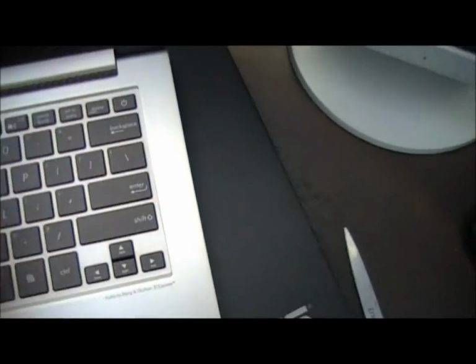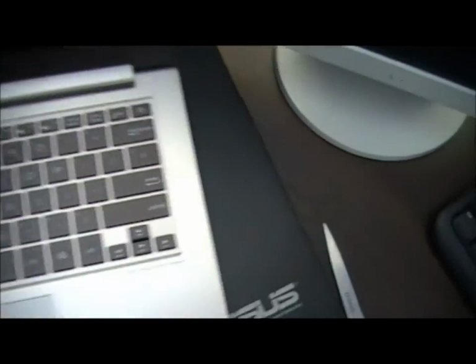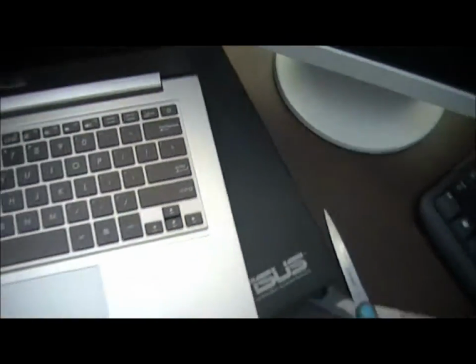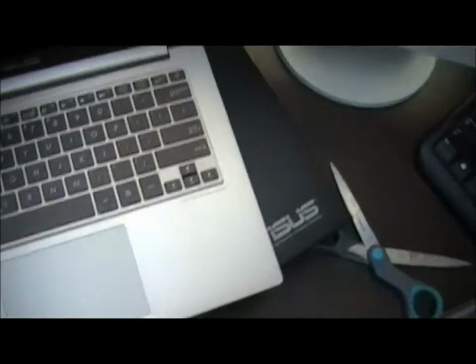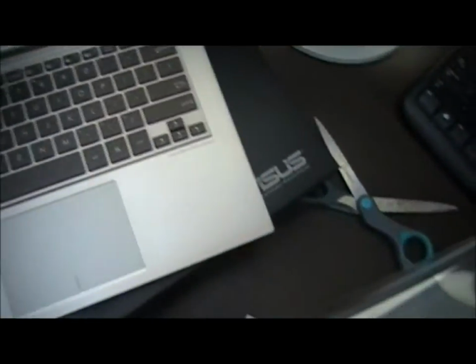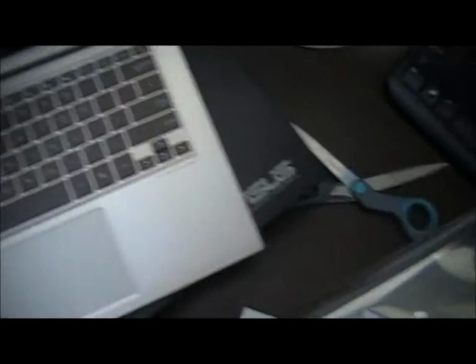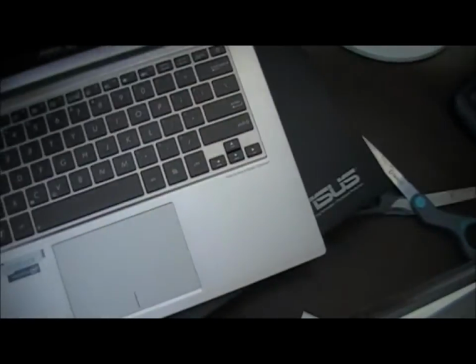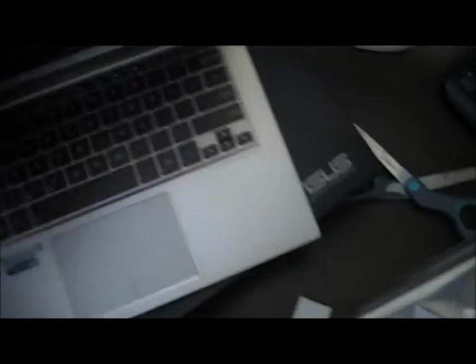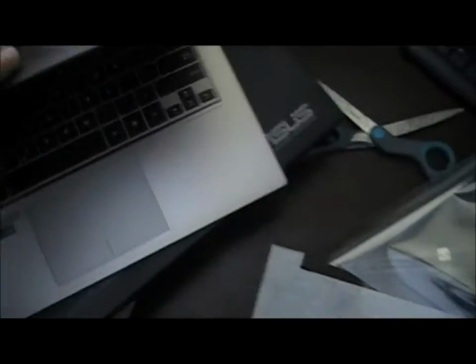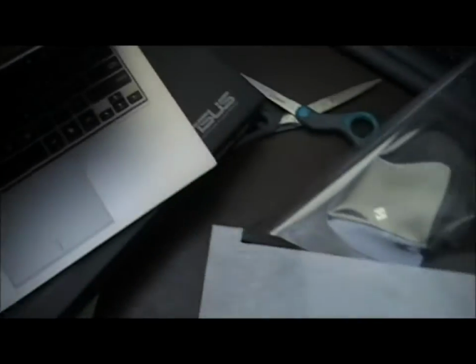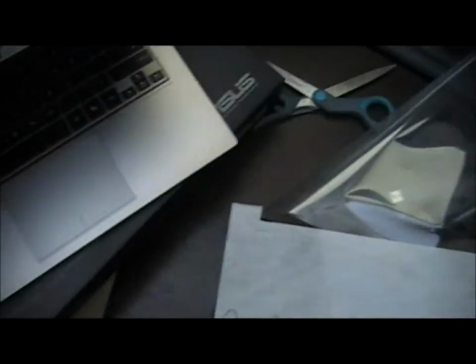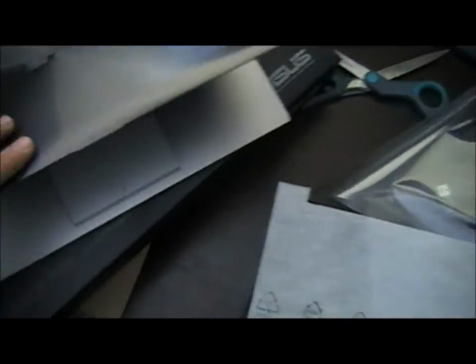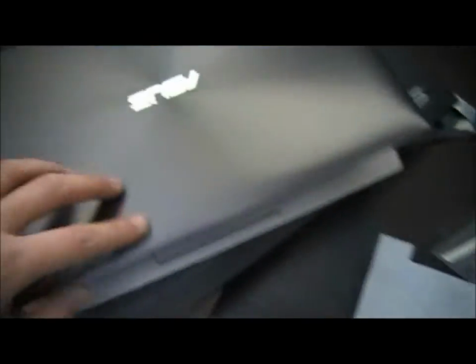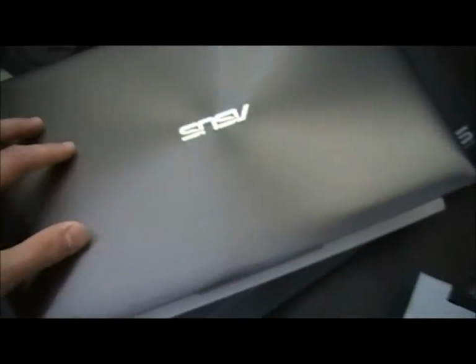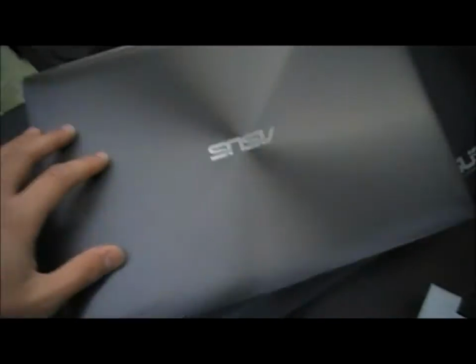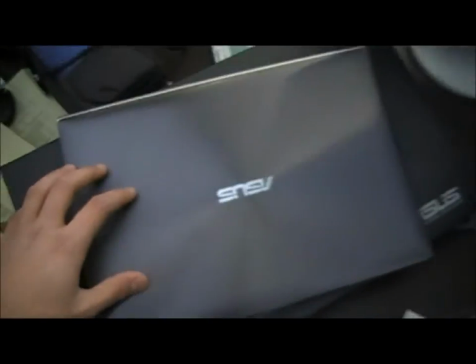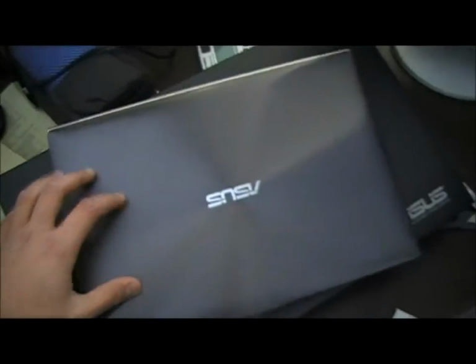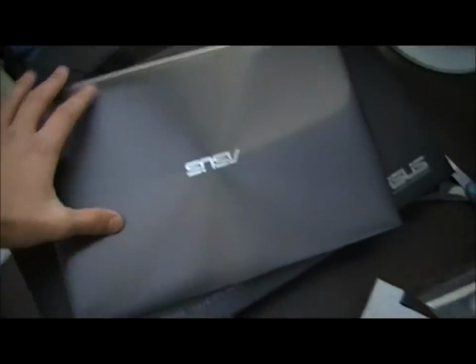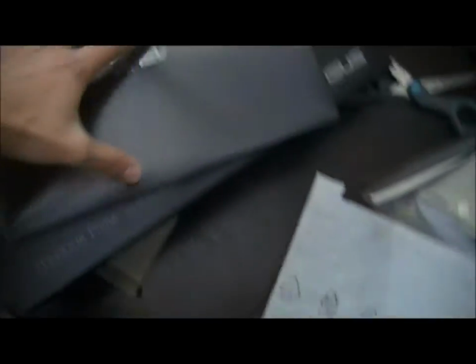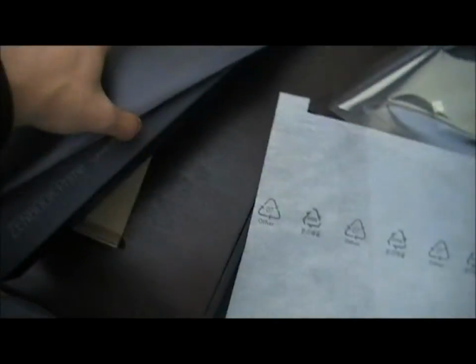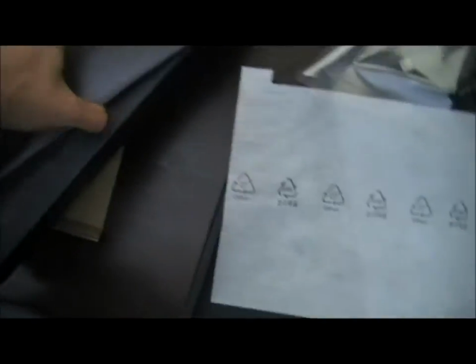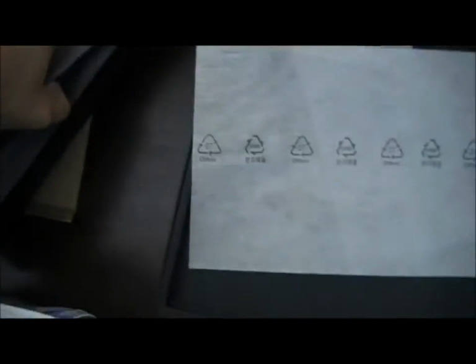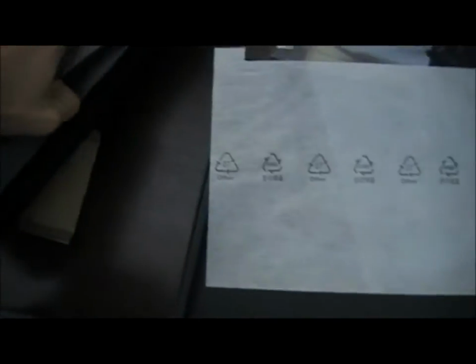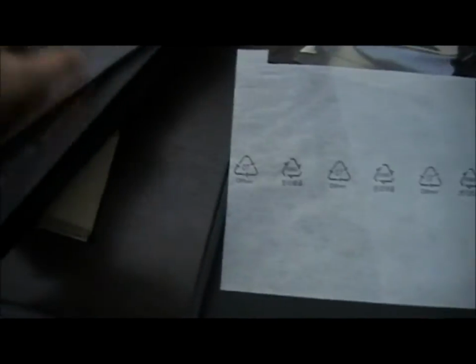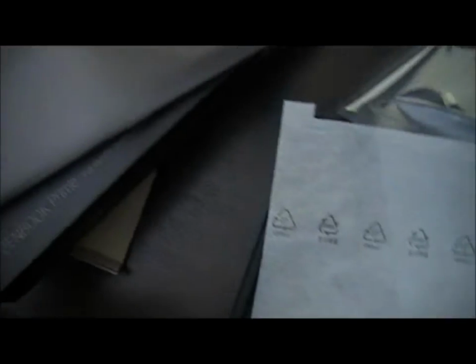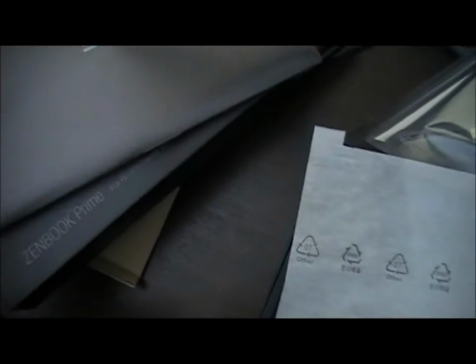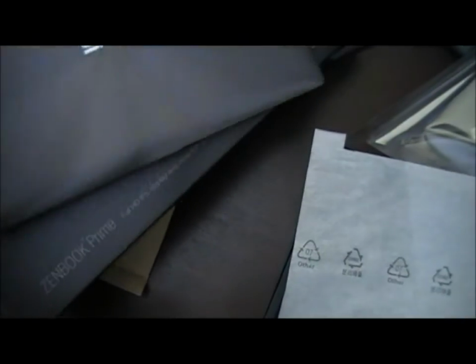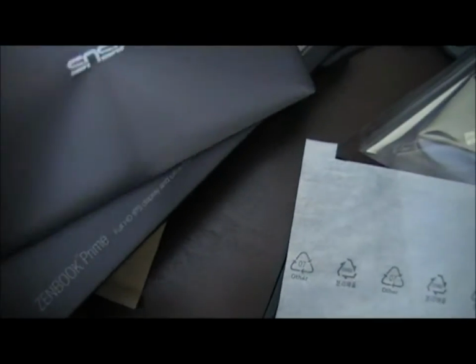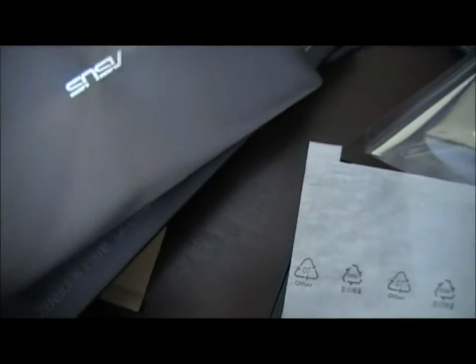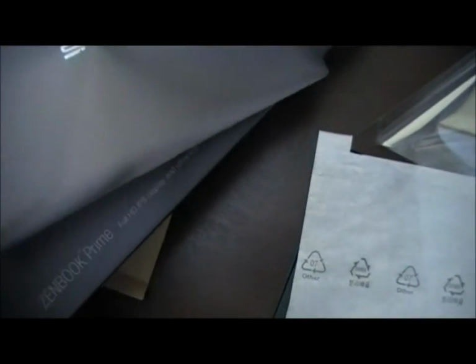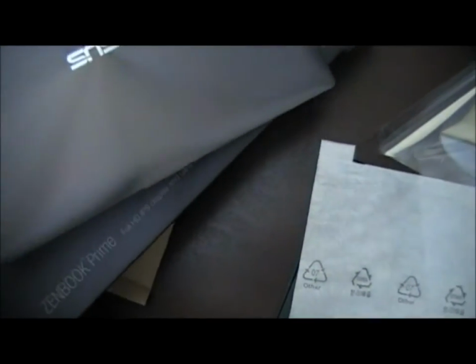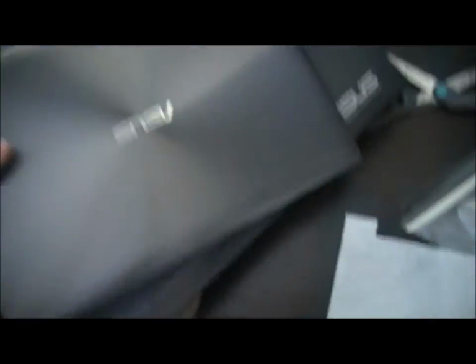Let's power on — no, okay, so this thing needs a charge so I can't turn it on right now. But basically that's what you get in the box. Let's just have another look at this laptop — very nice.